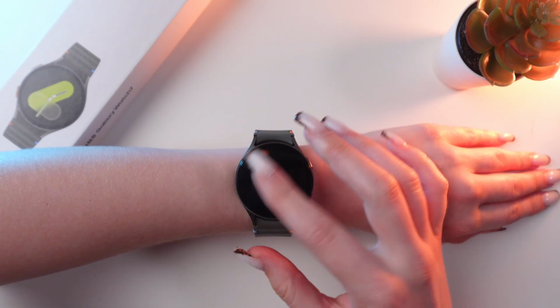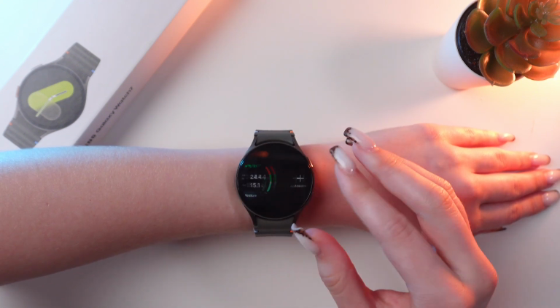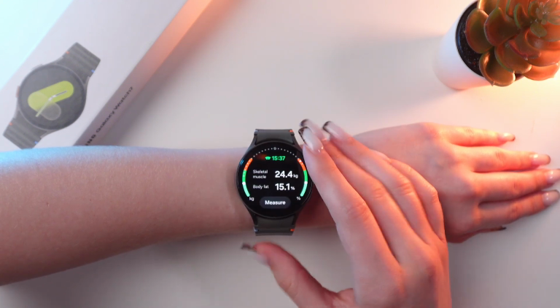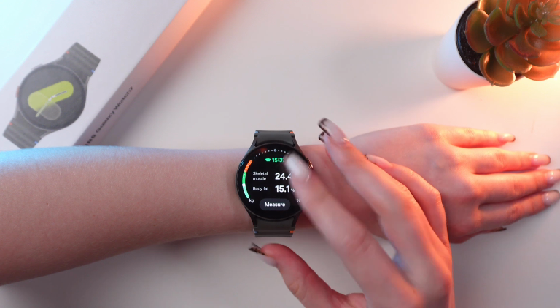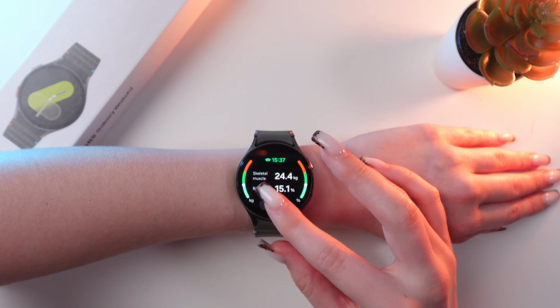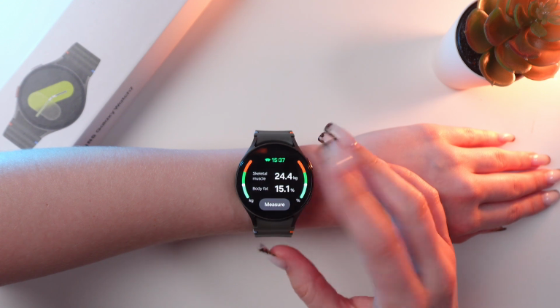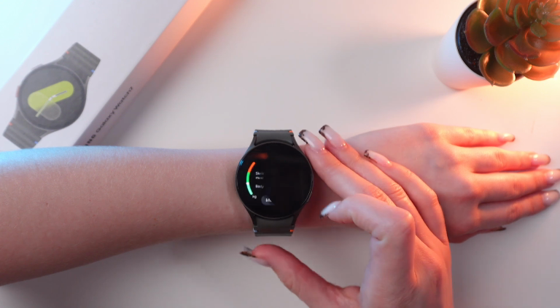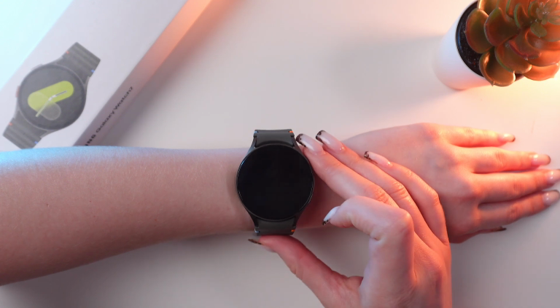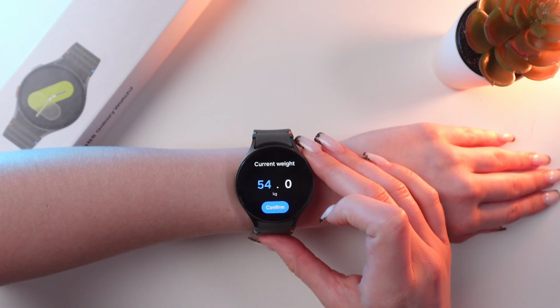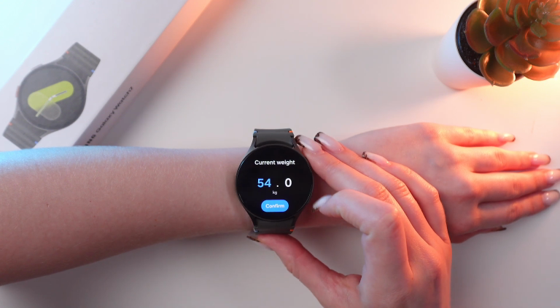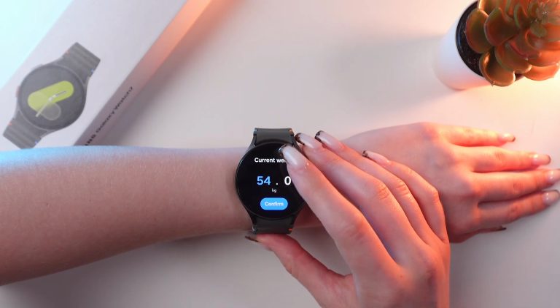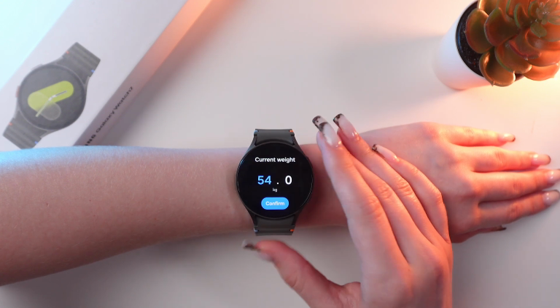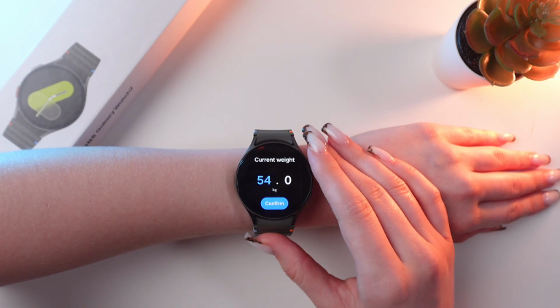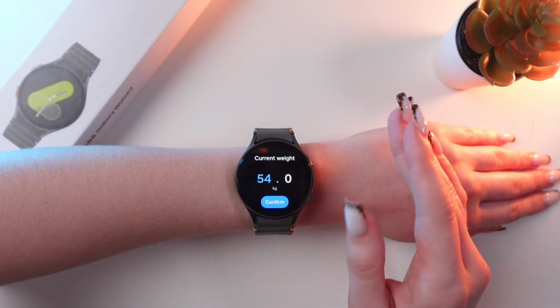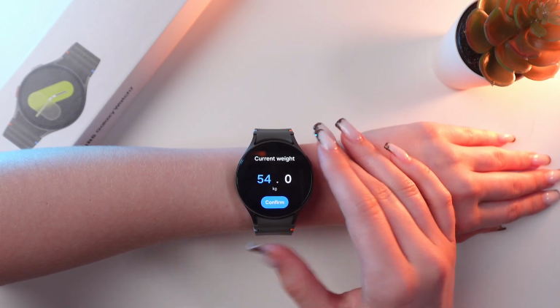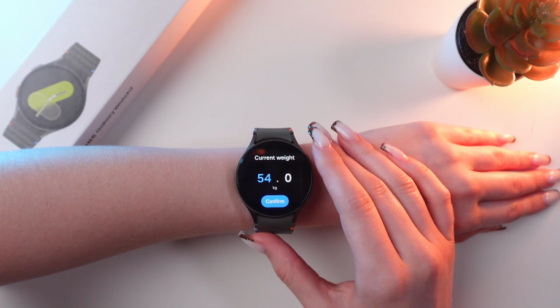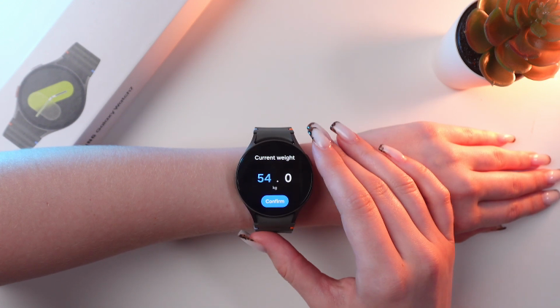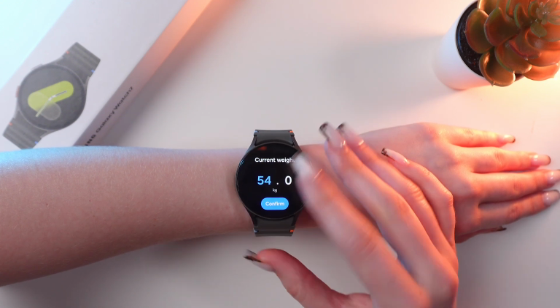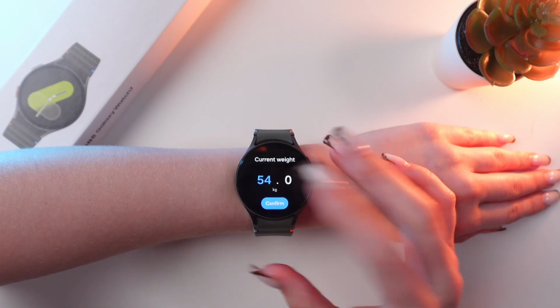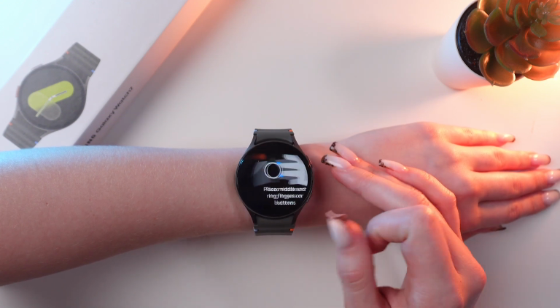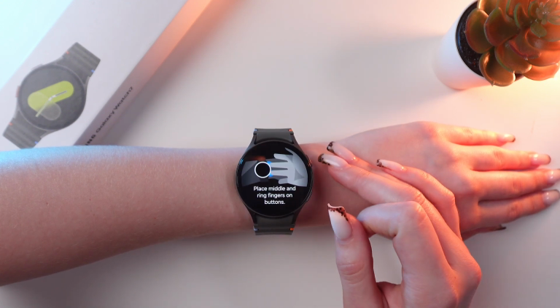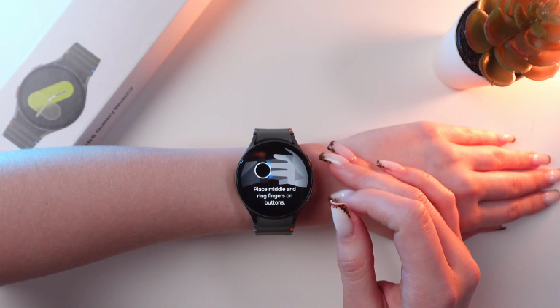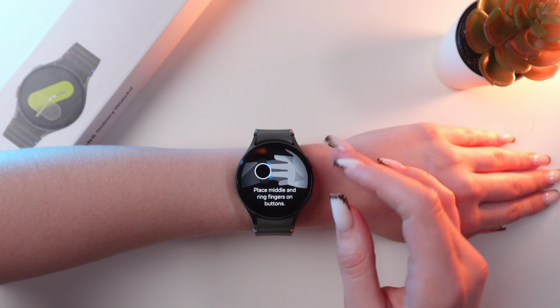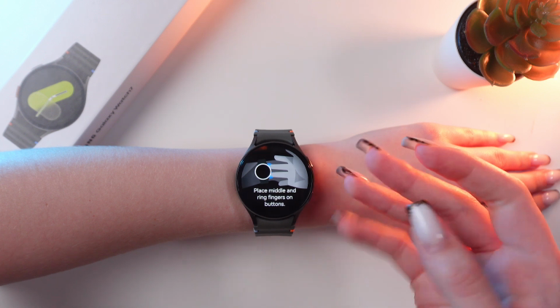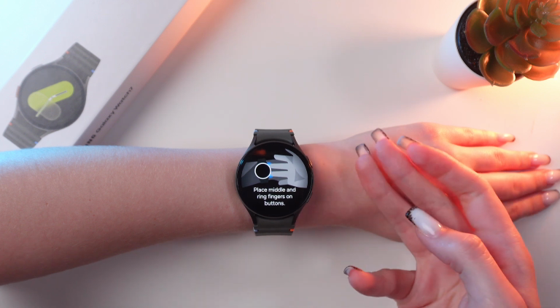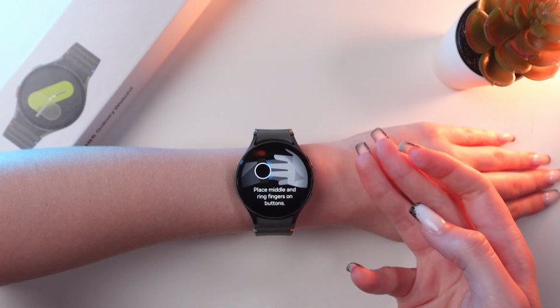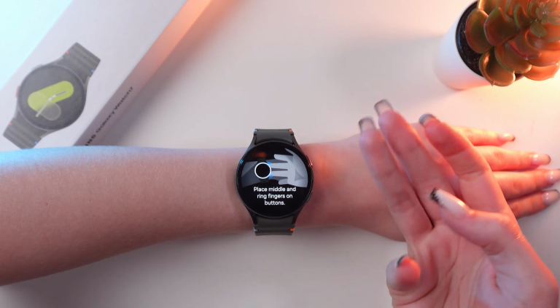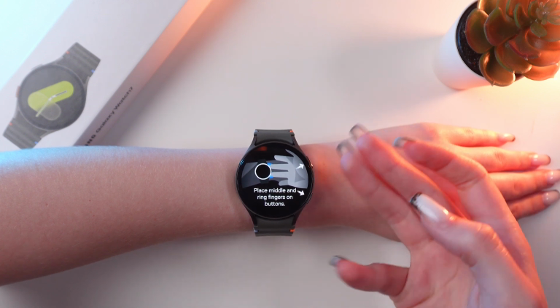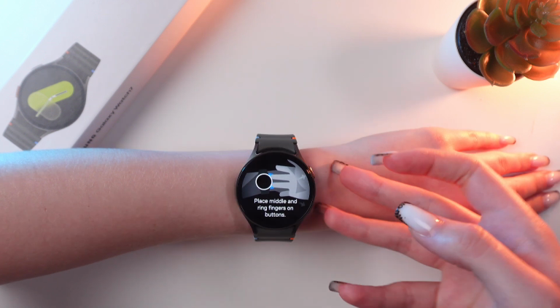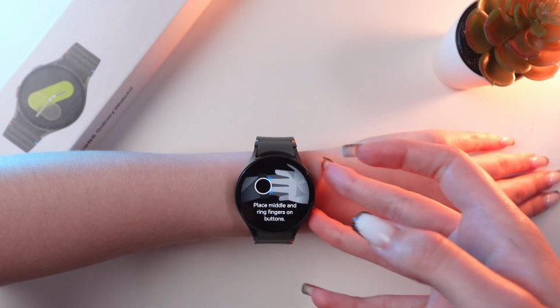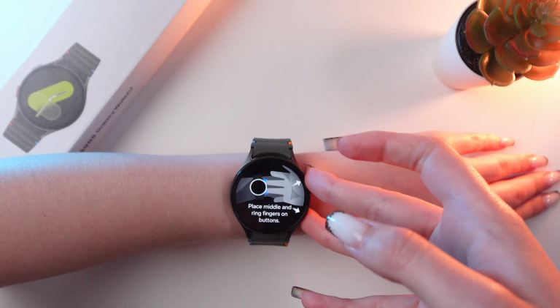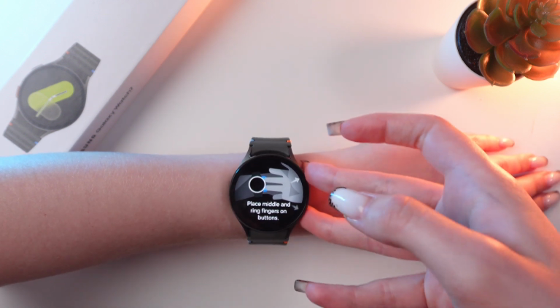So, let's tap the measure. Now you just need to enter your current weight and confirm.